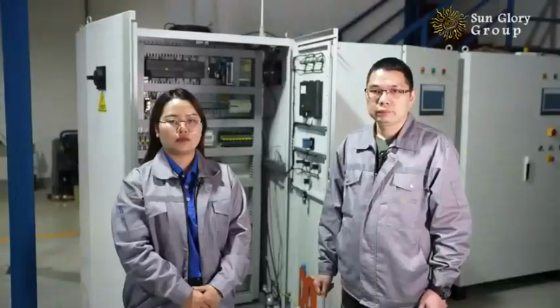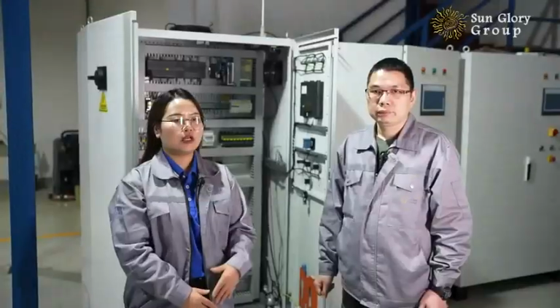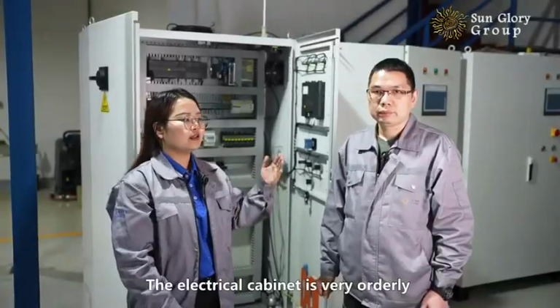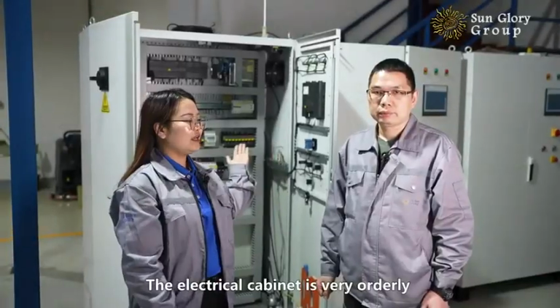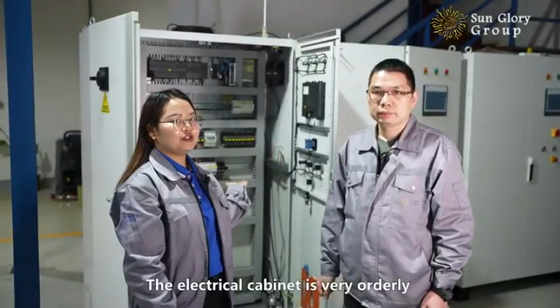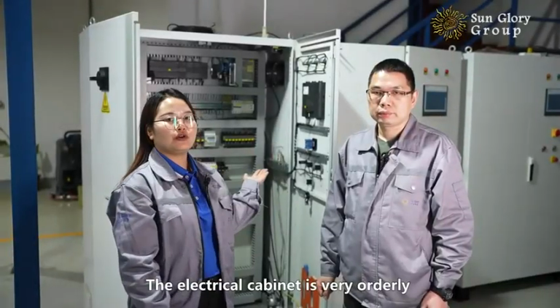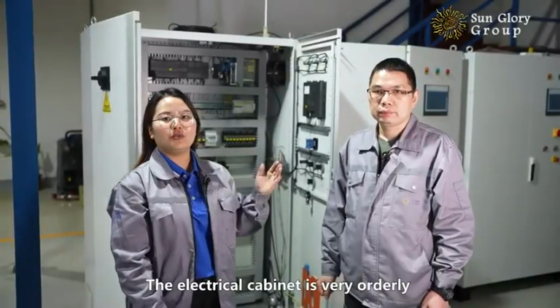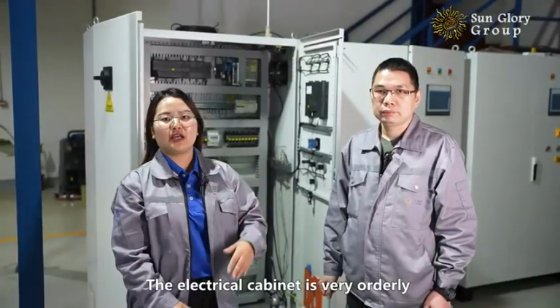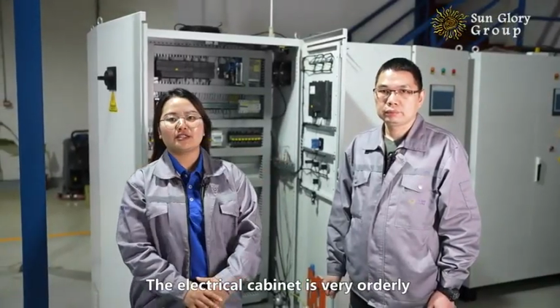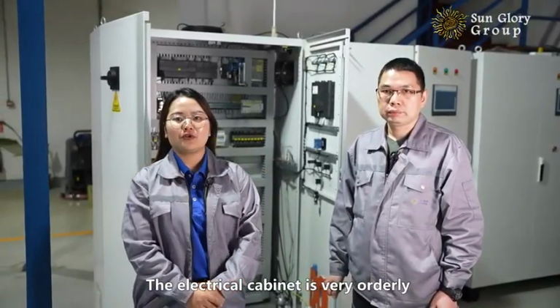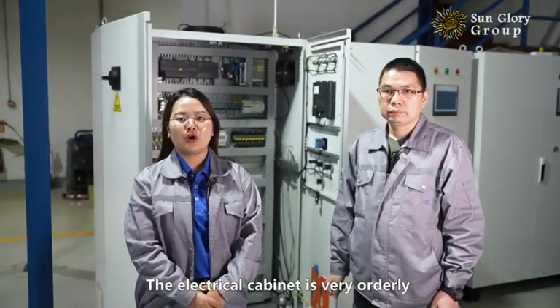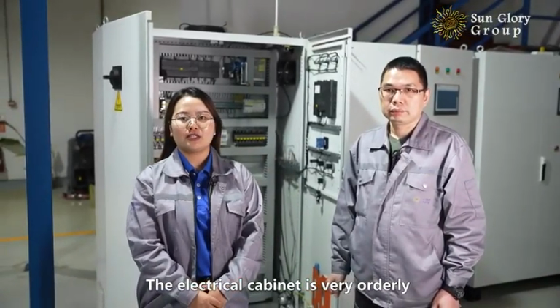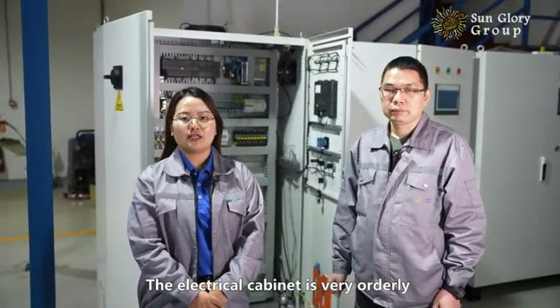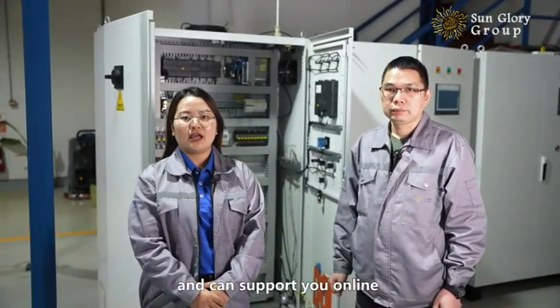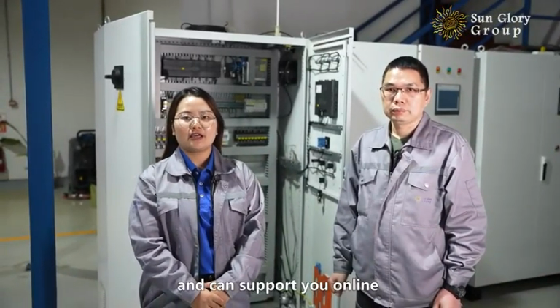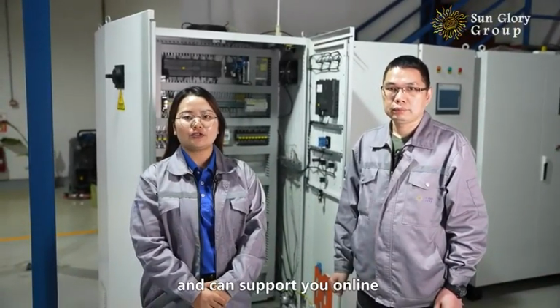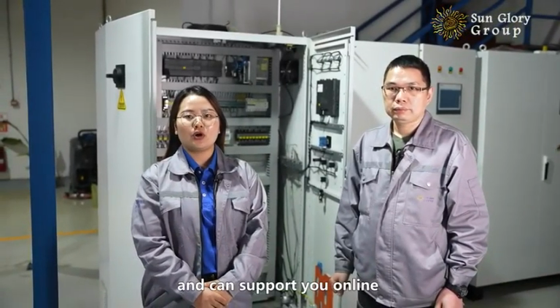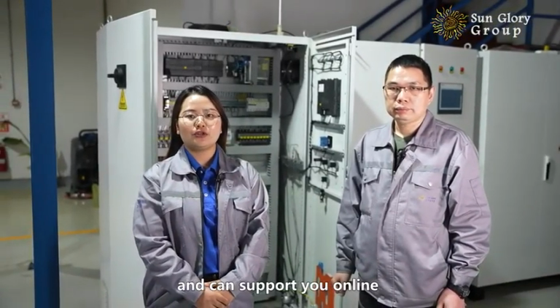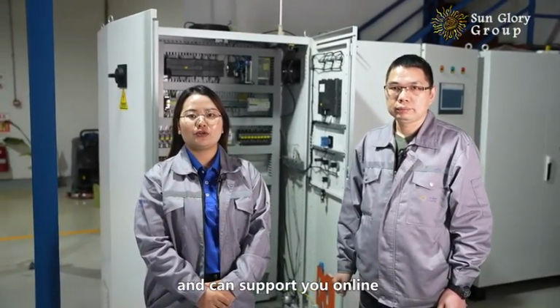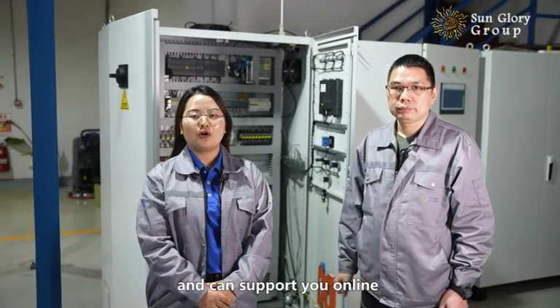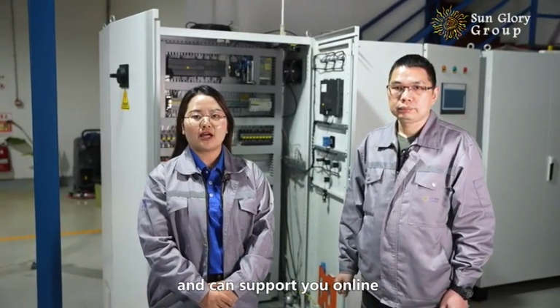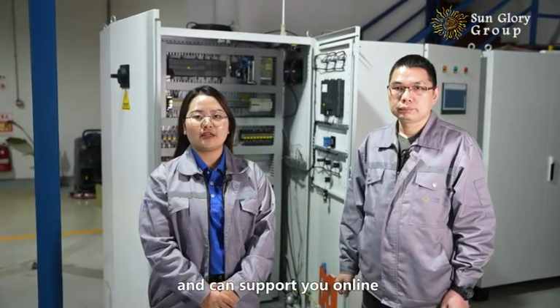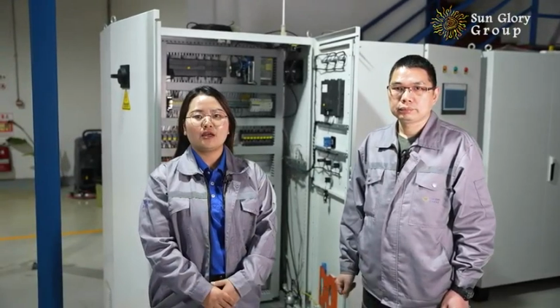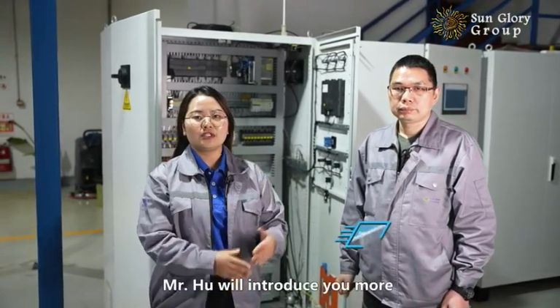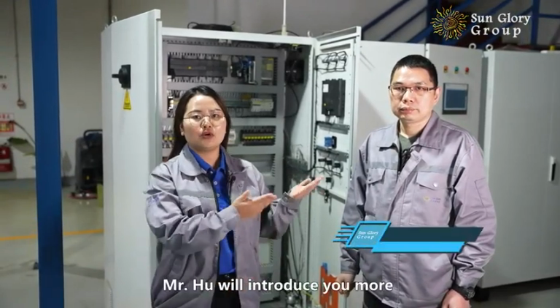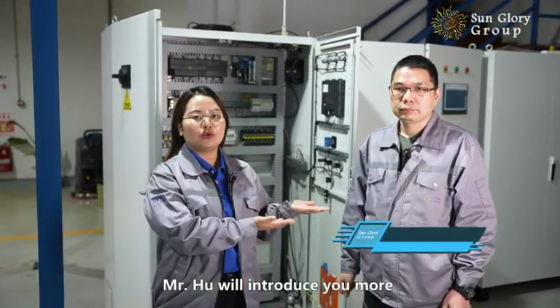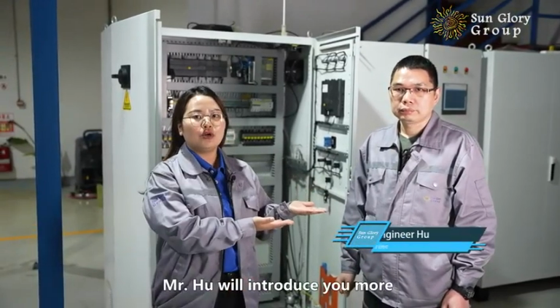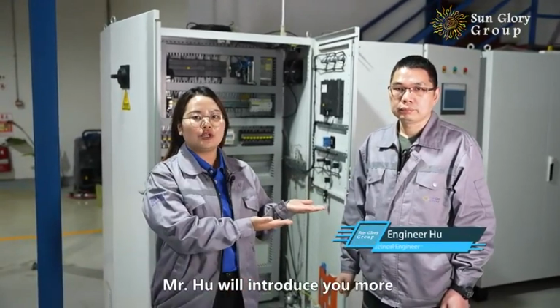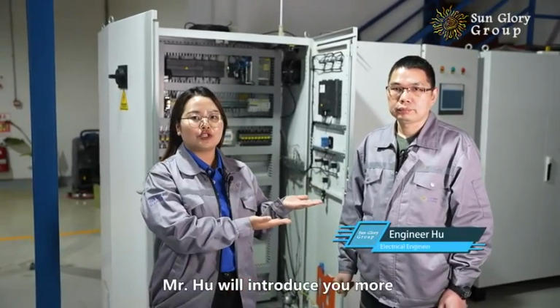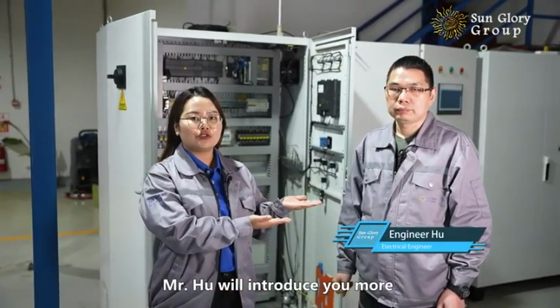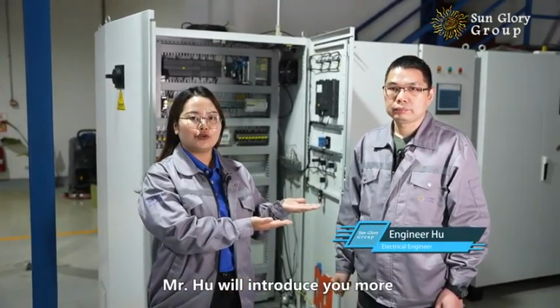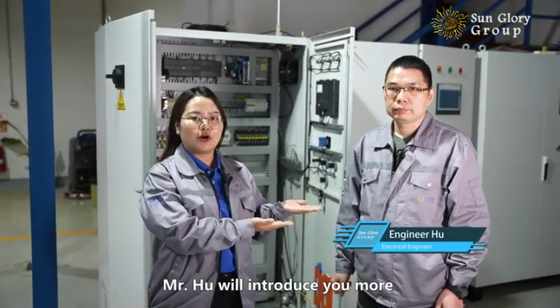The electrical cabinet is very orderly and can support you online. Mr. Hu will introduce you more.